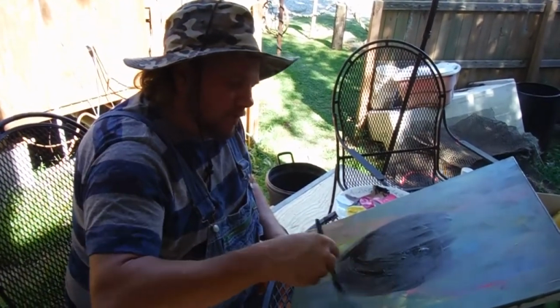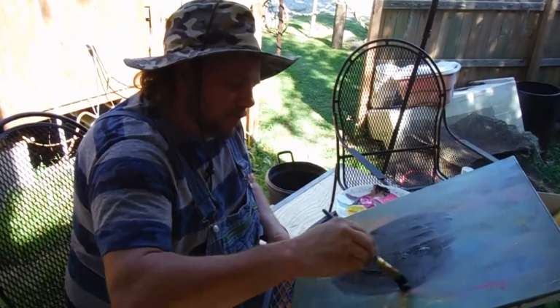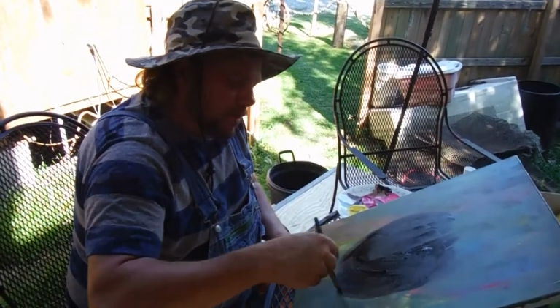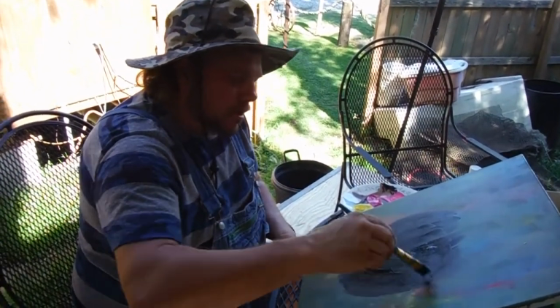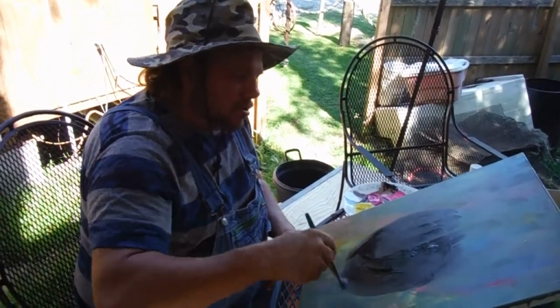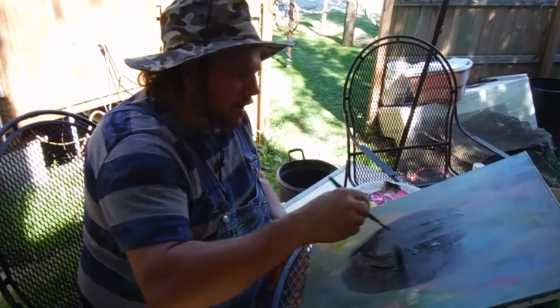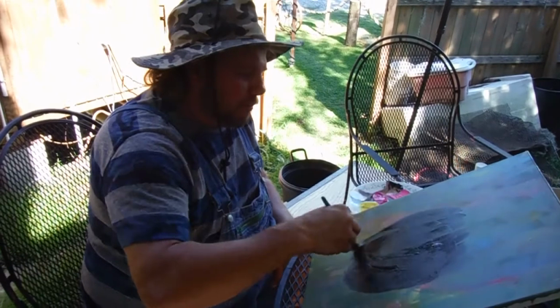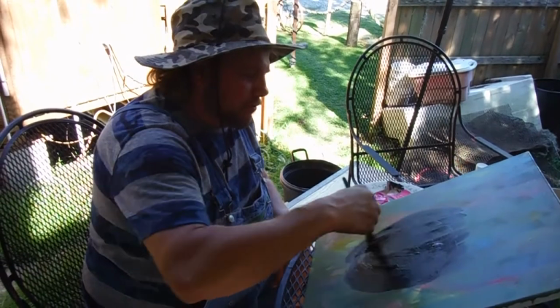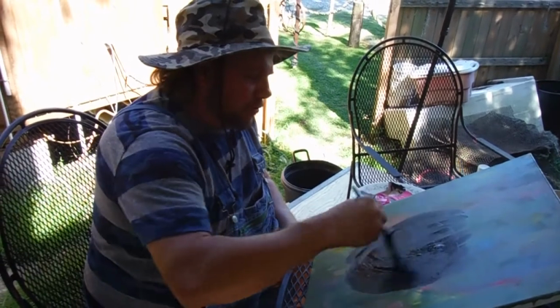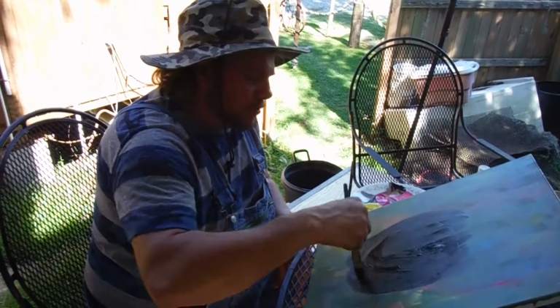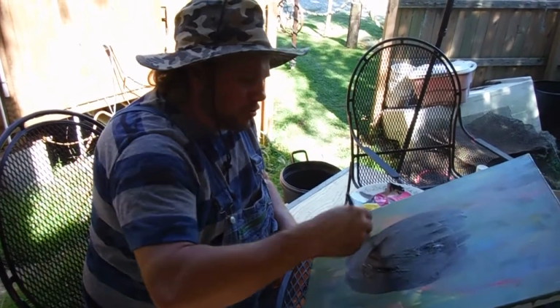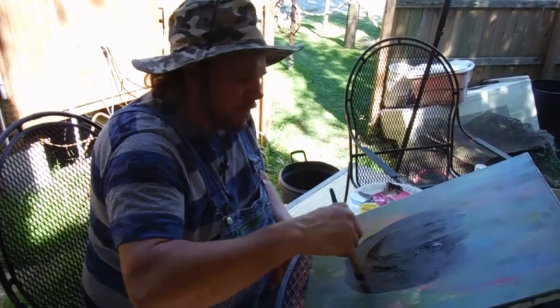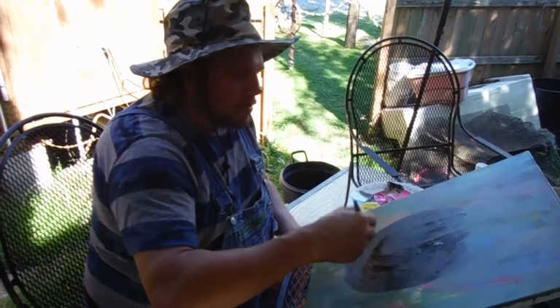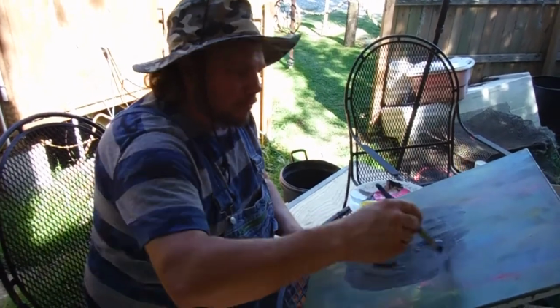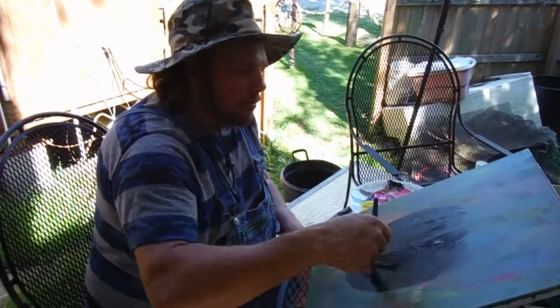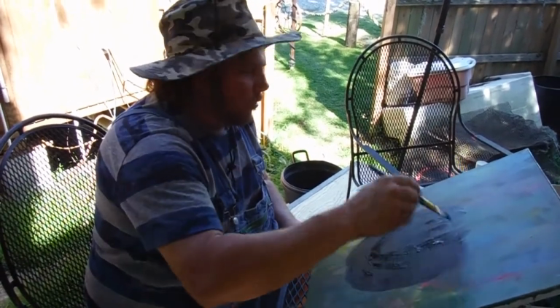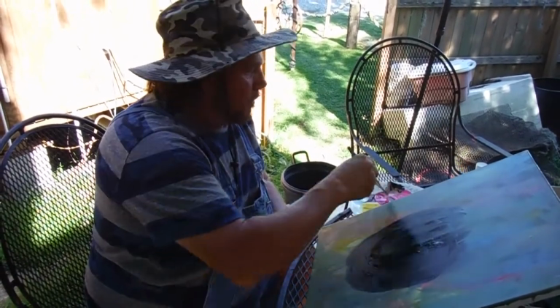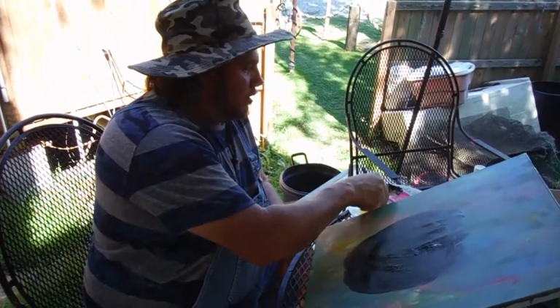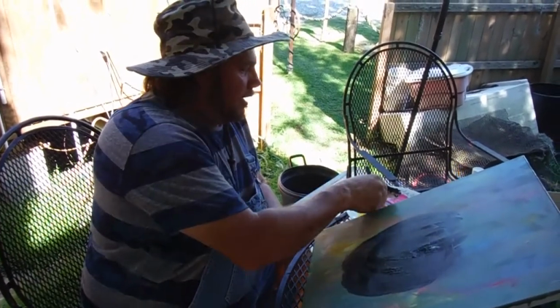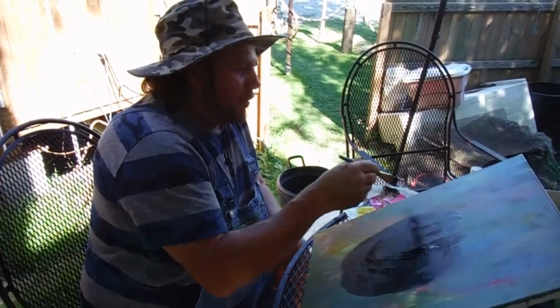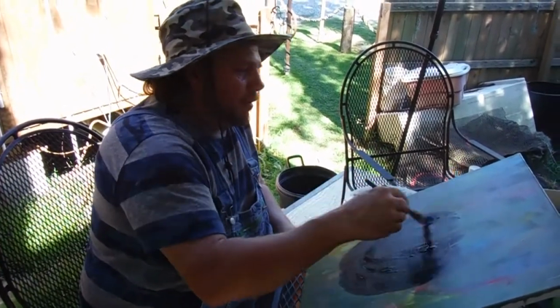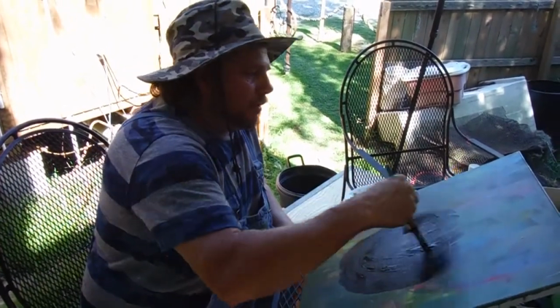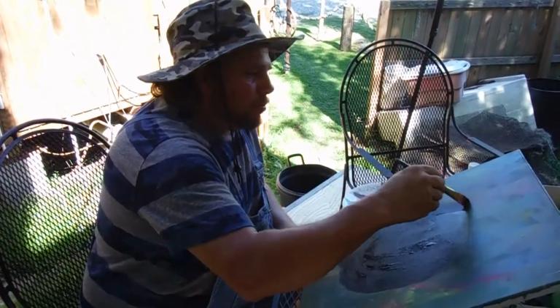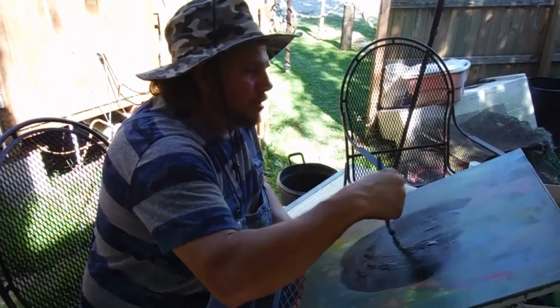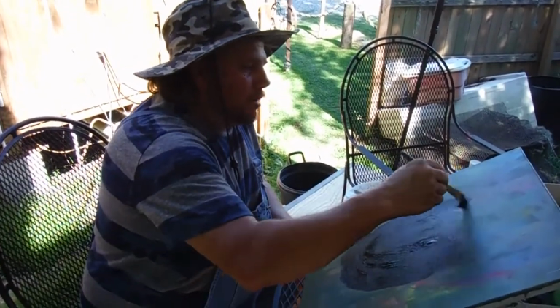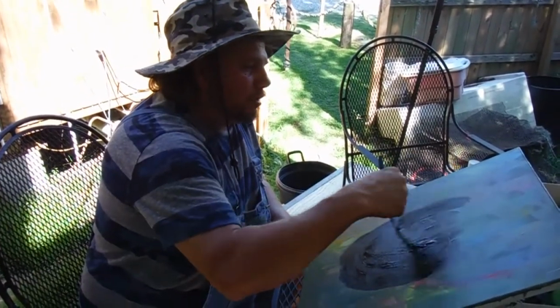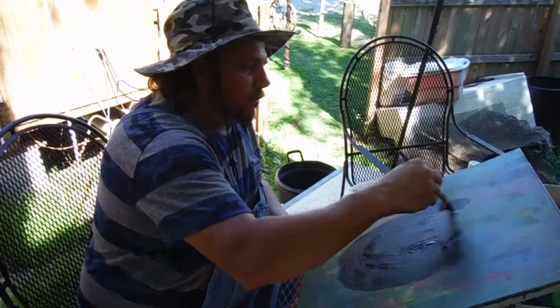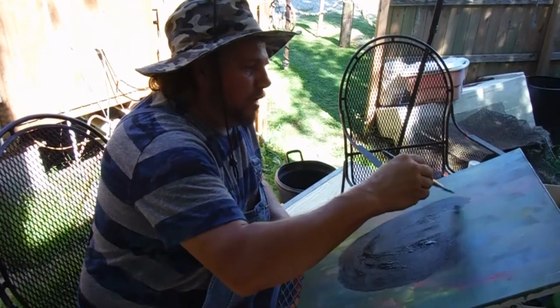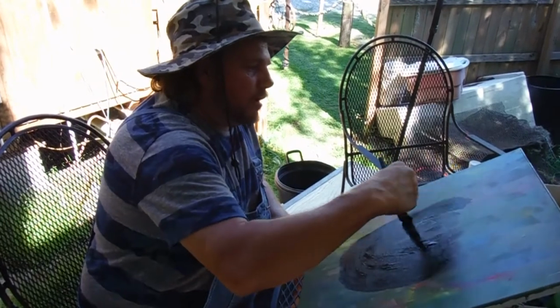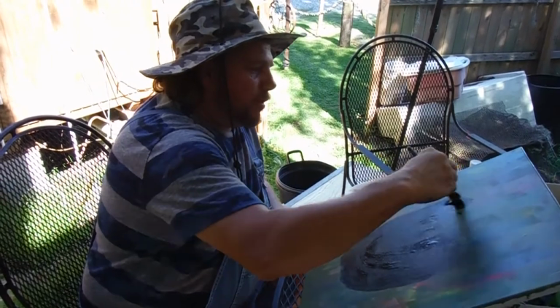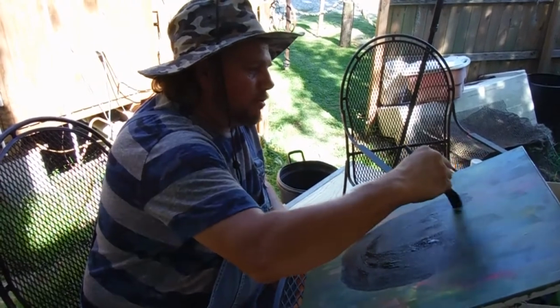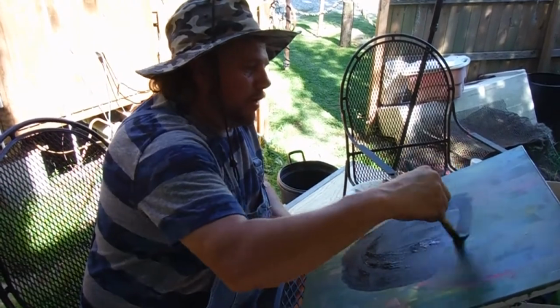I guarantee you, that's what it's all about. Just having fun, just let that brush flow natural. Just whatever comes out, don't worry about it, just let it happen. That's when it's the best, when it just flows natural, I promise you right now.